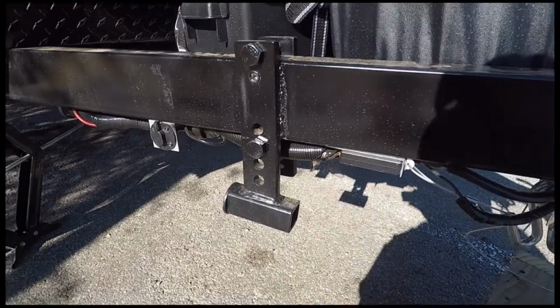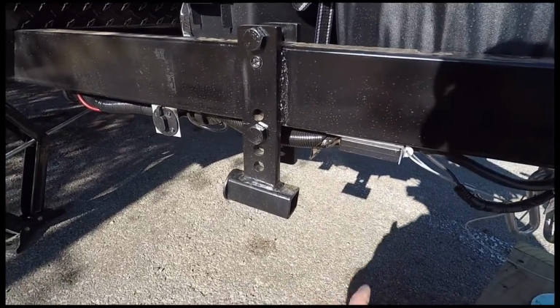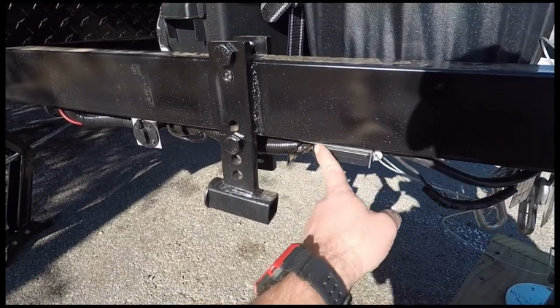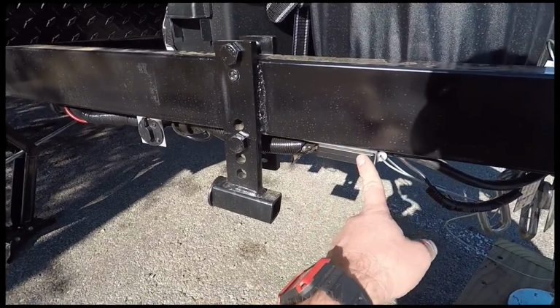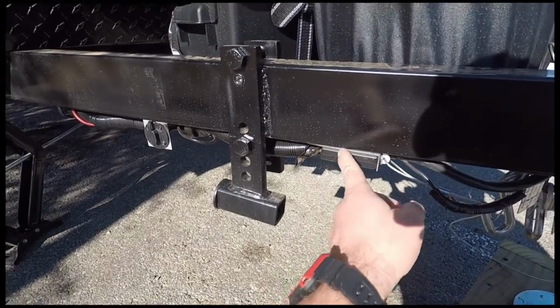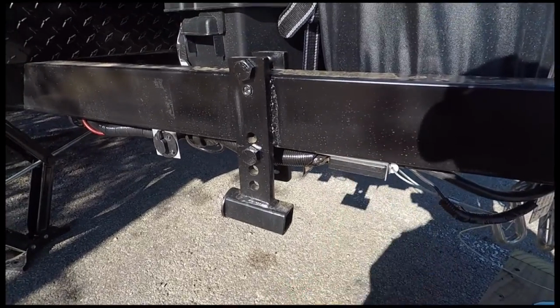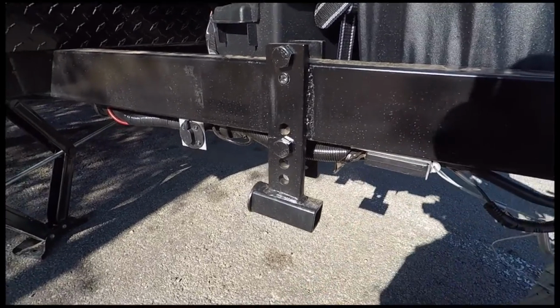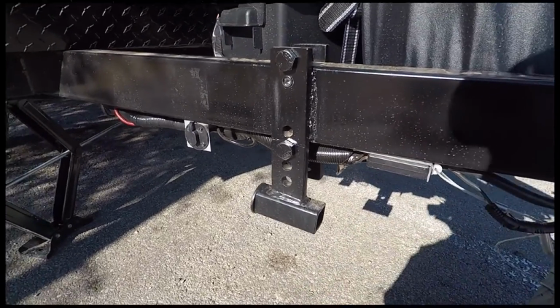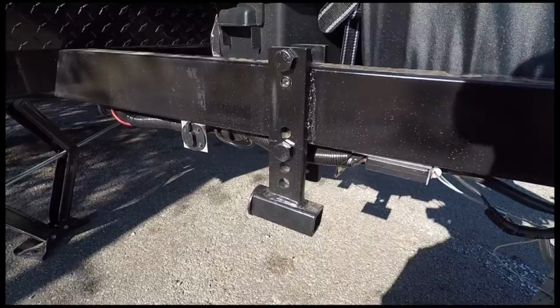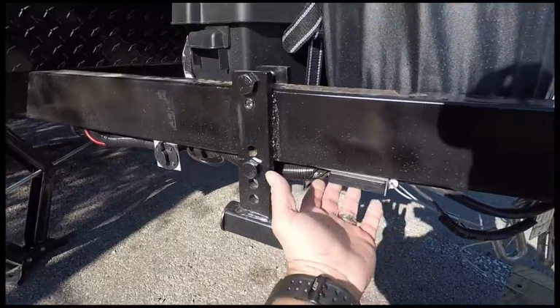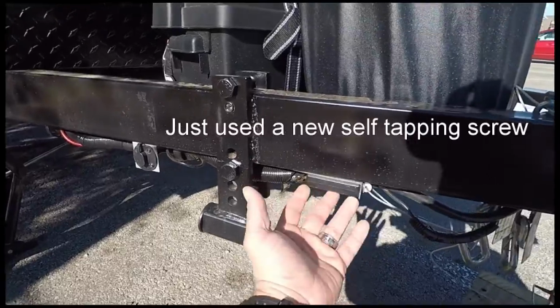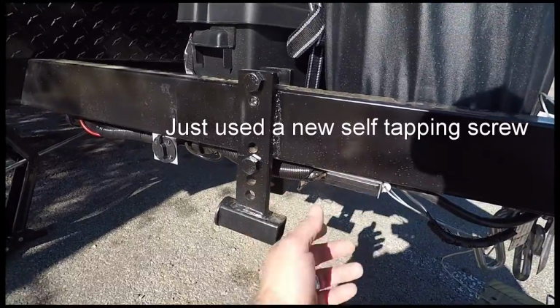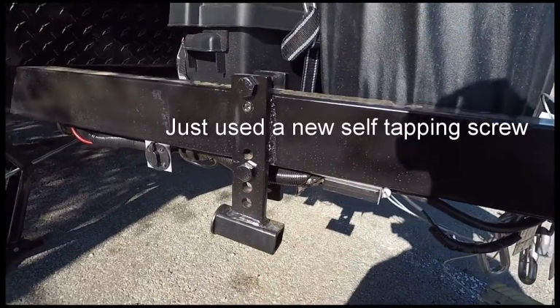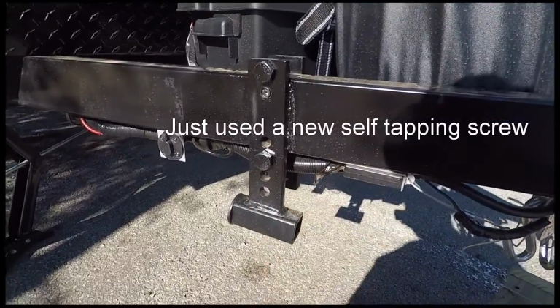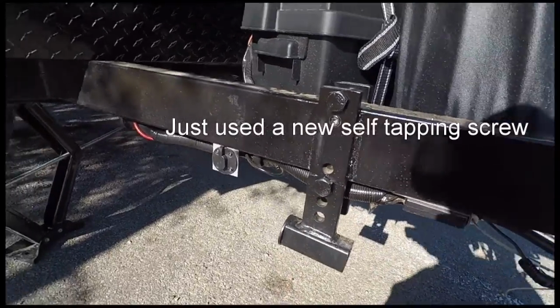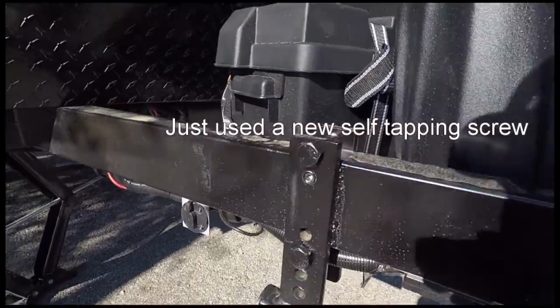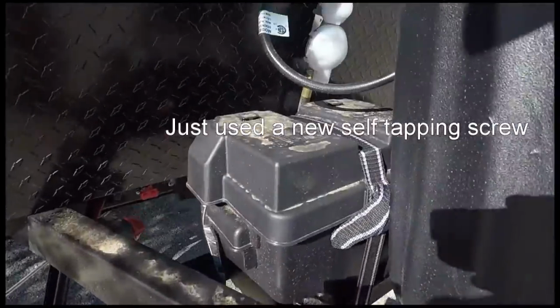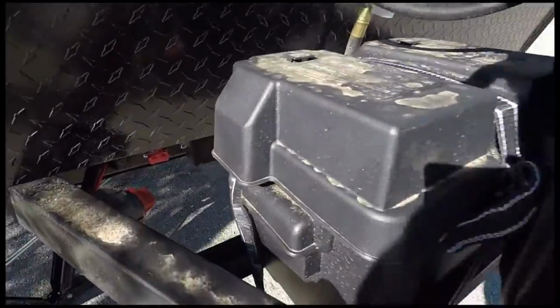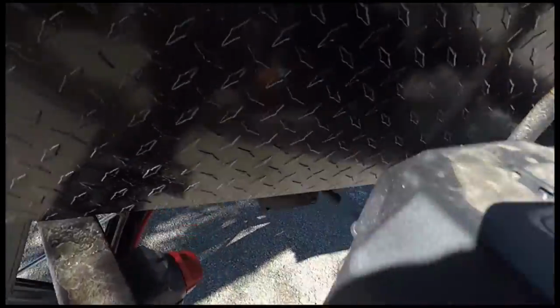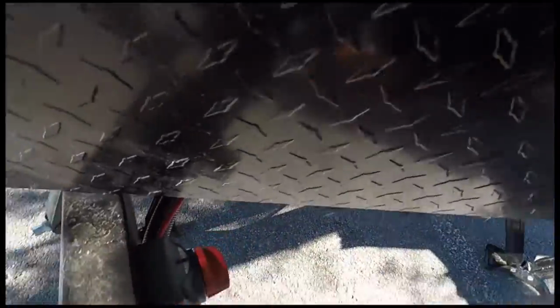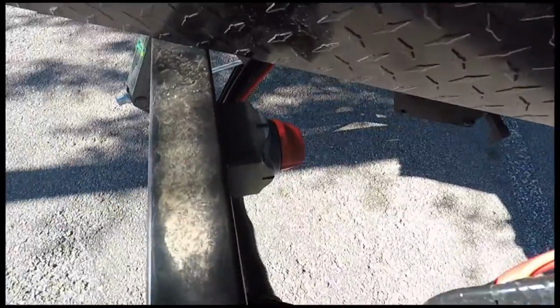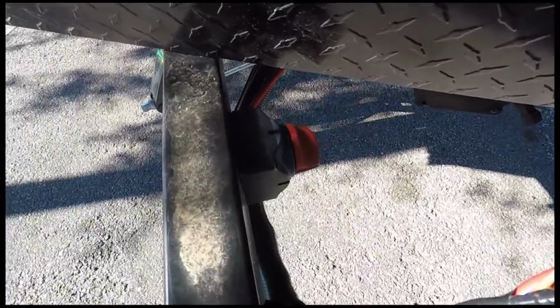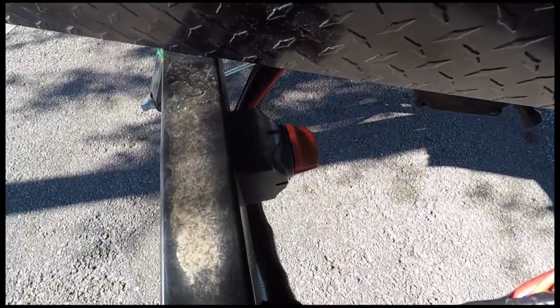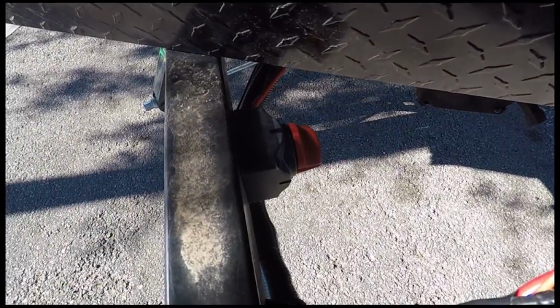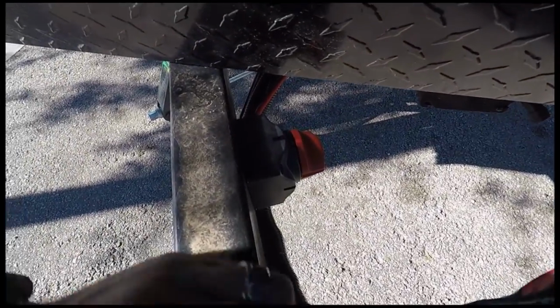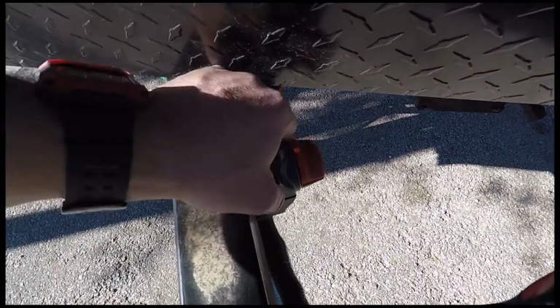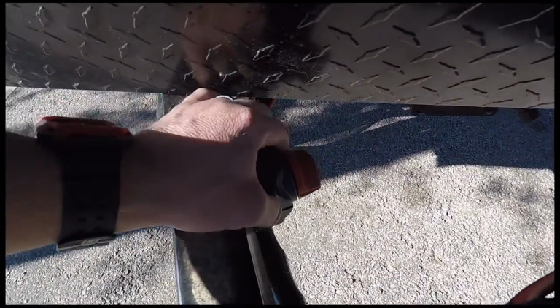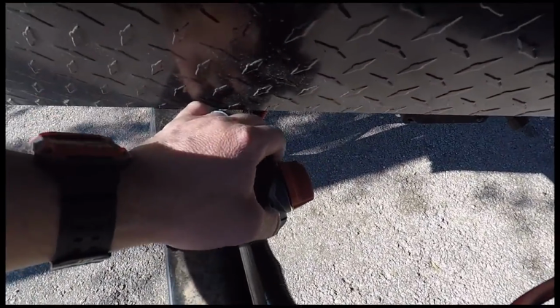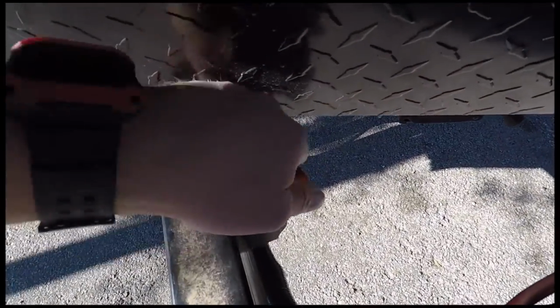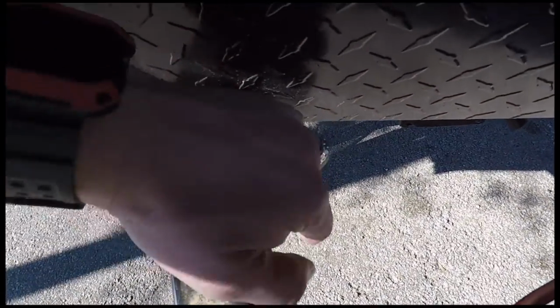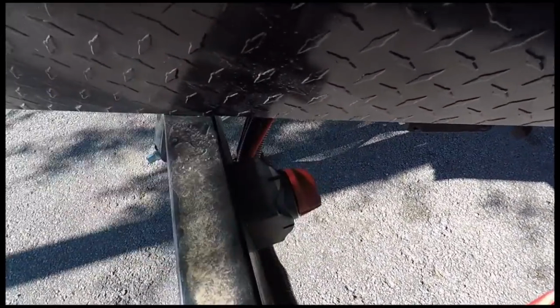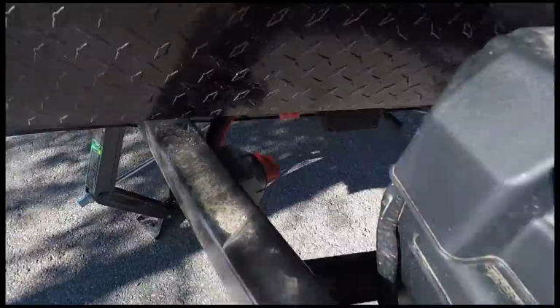The only modification I had to do was slide the brake forward about four inches. I also installed a battery cutoff, right there, mounted it to the frame.